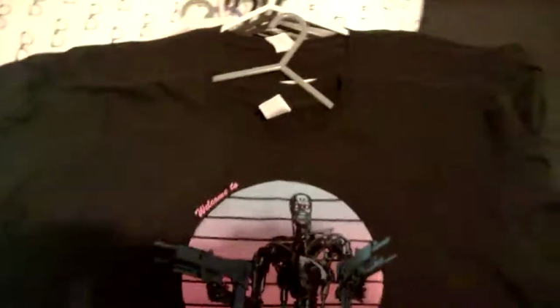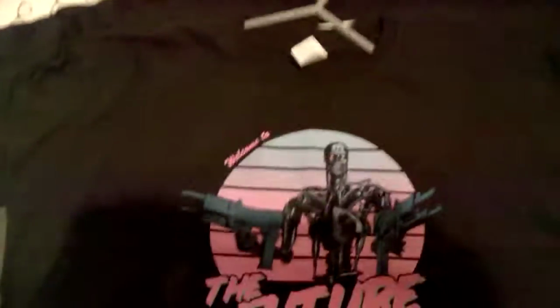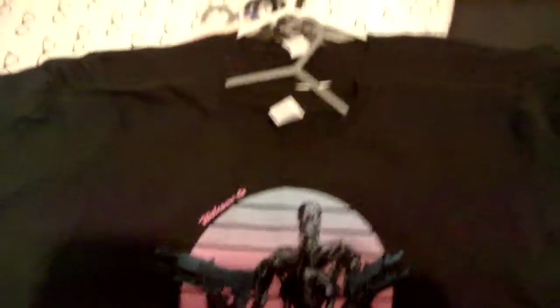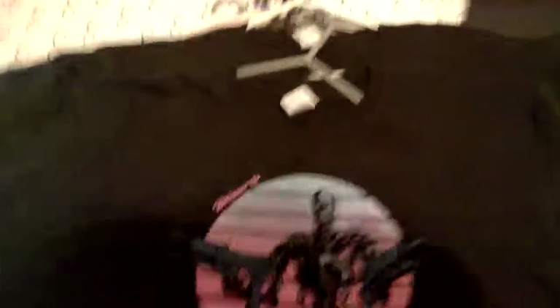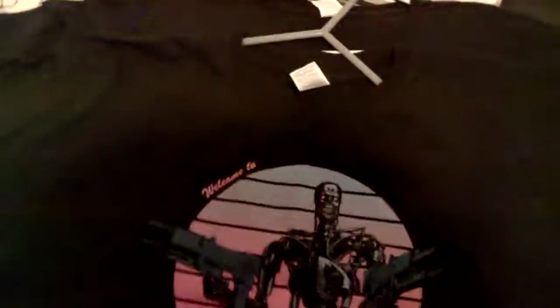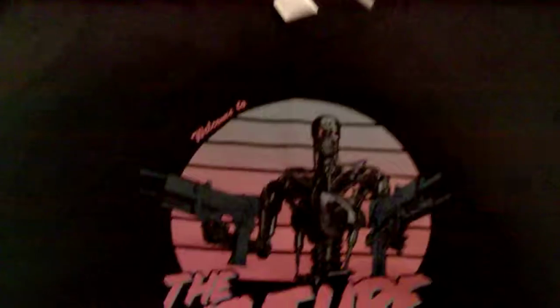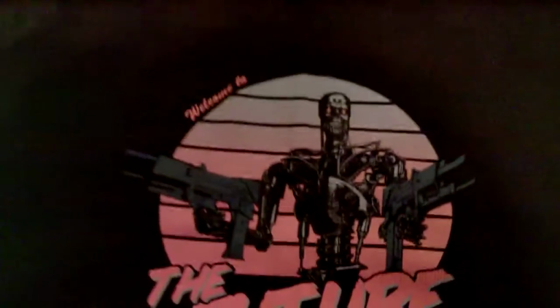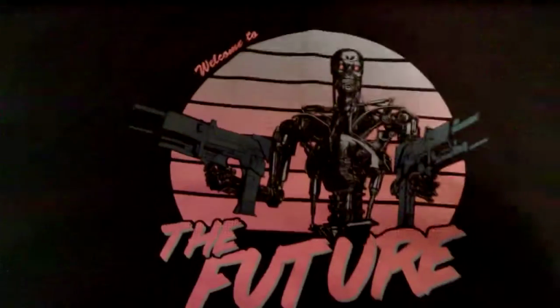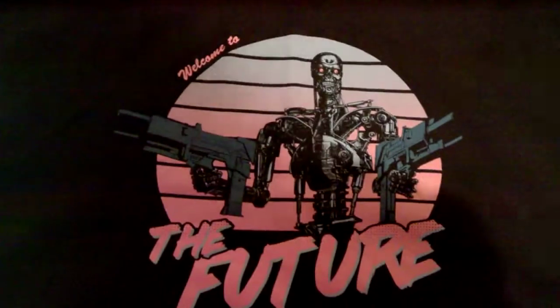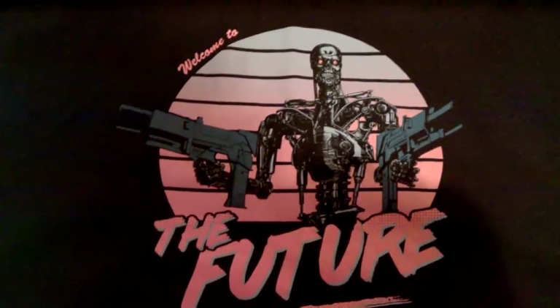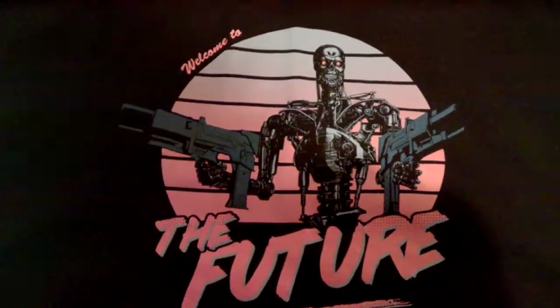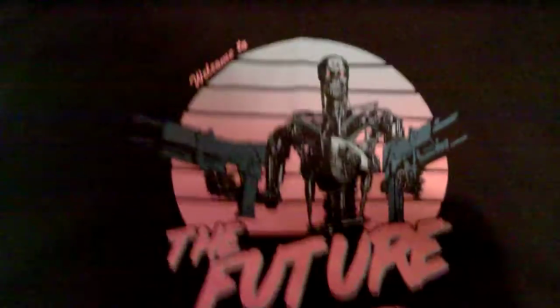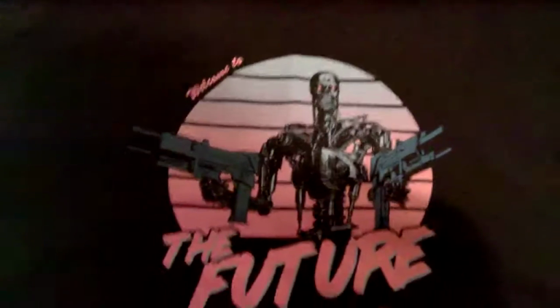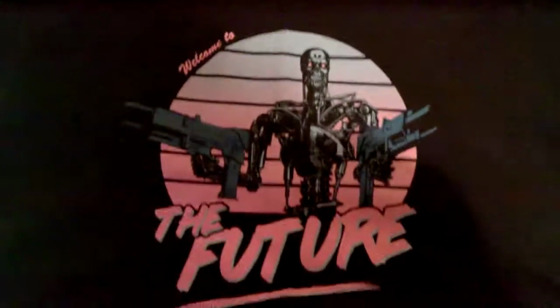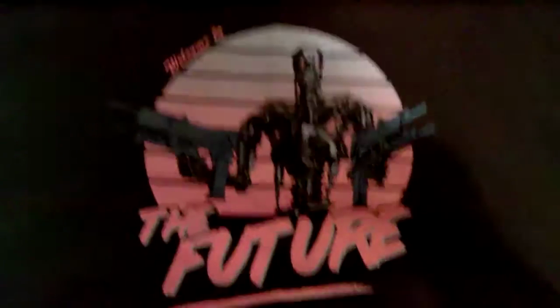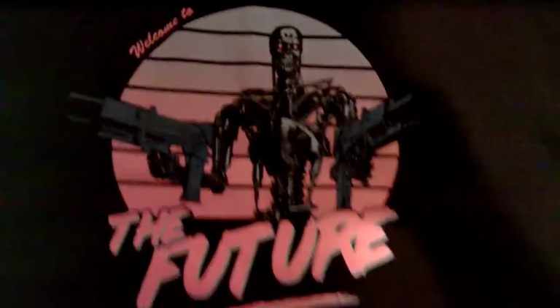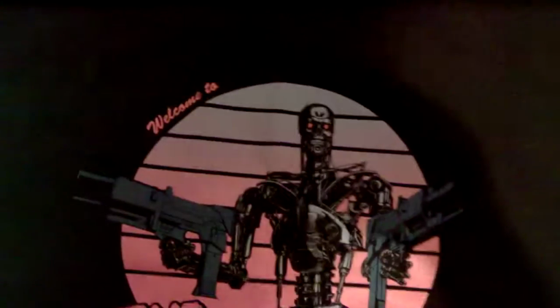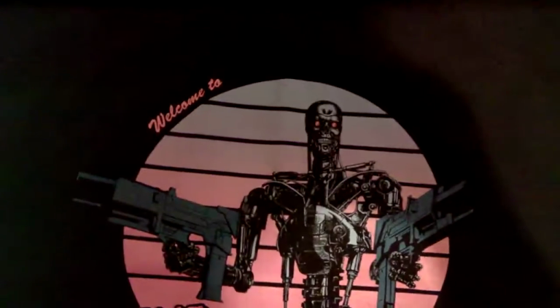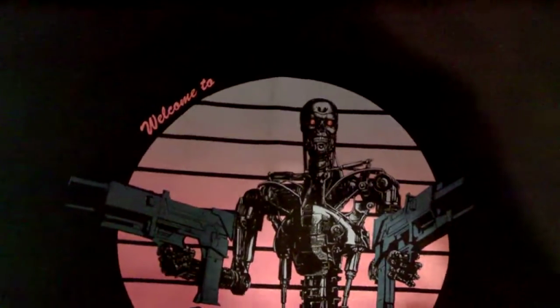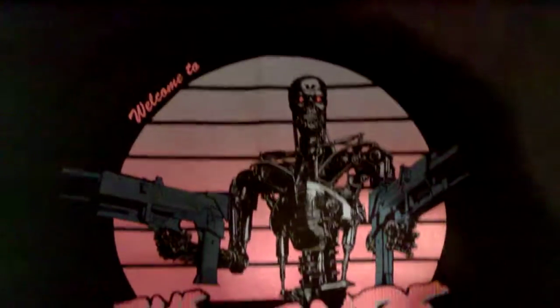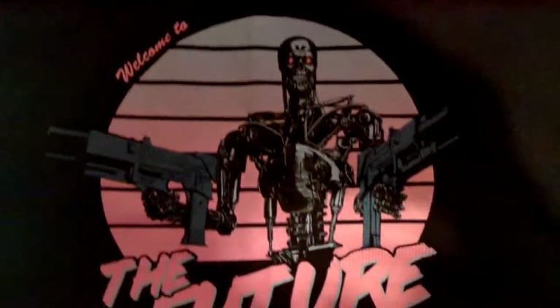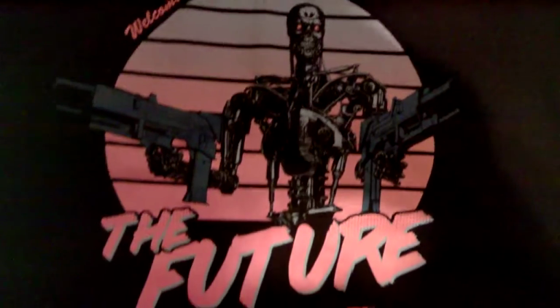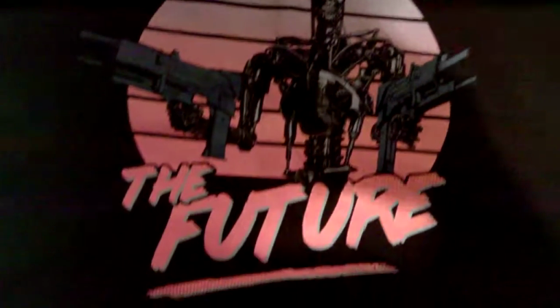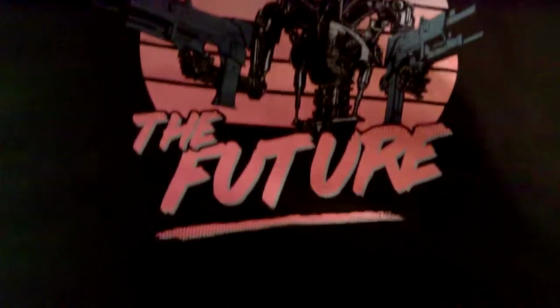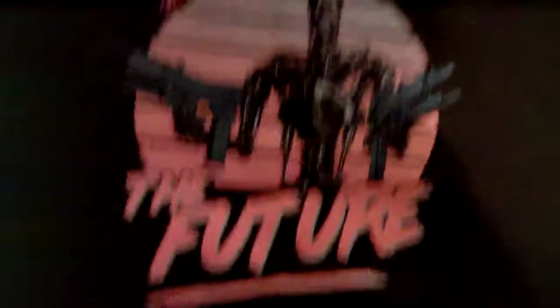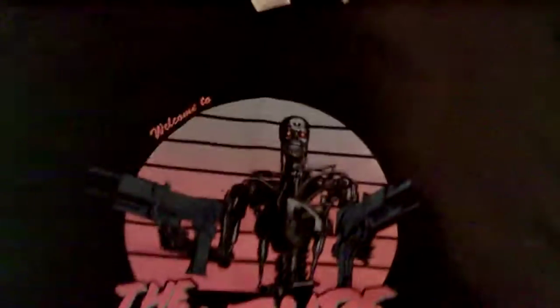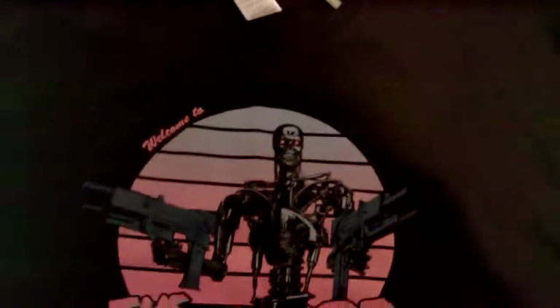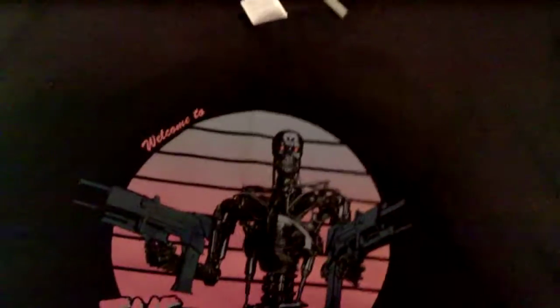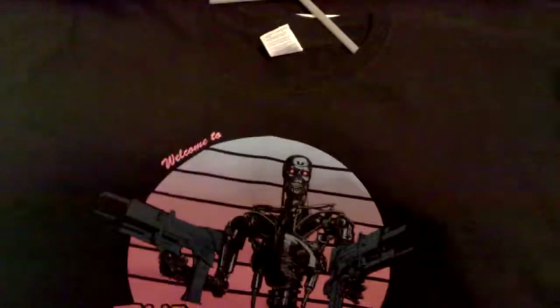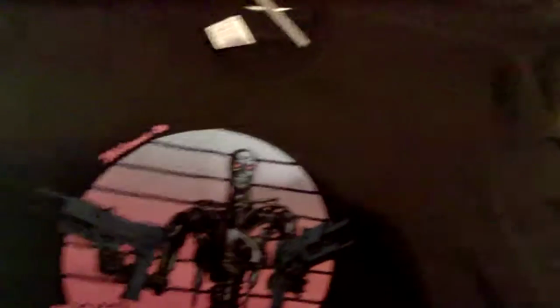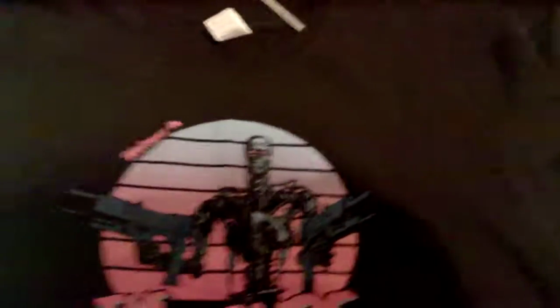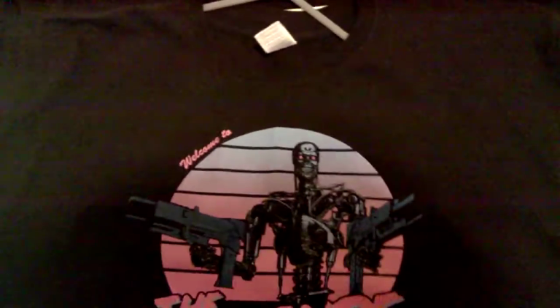It is the Terminator. It says 'Welcome to the future.' Look how brilliant that is, I love it. You cannot beat Arnold Schwarzenegger and you cannot beat the Terminator, can you?